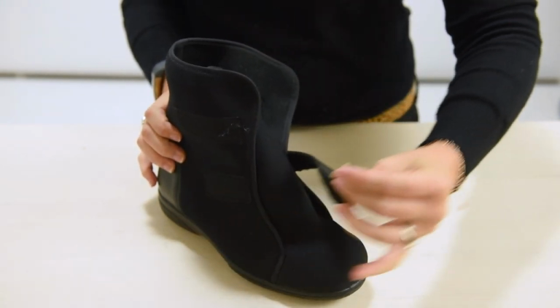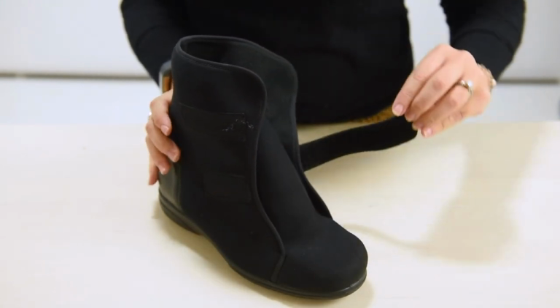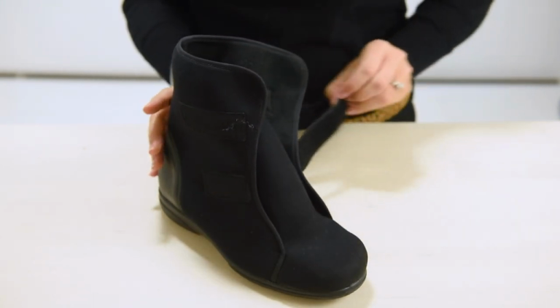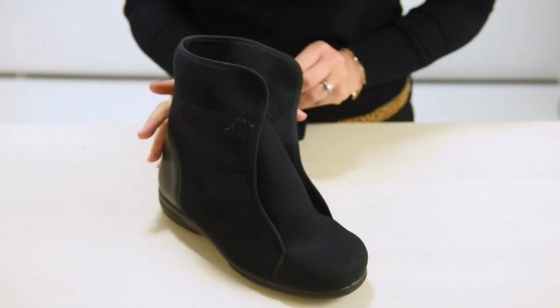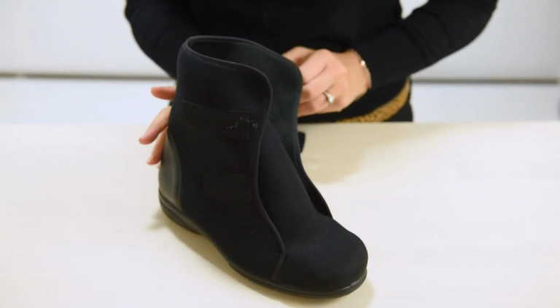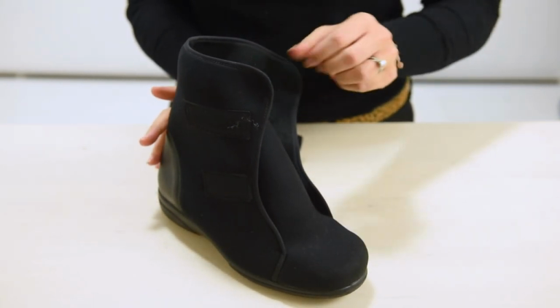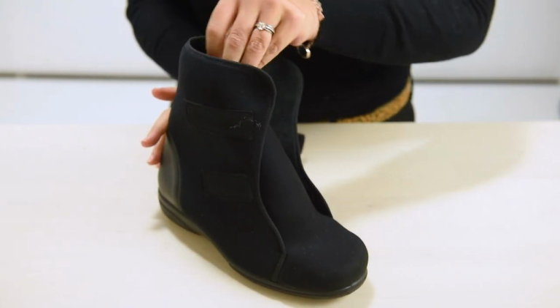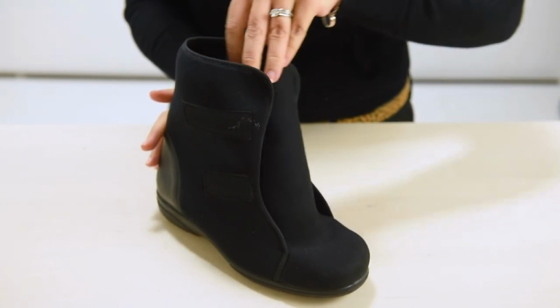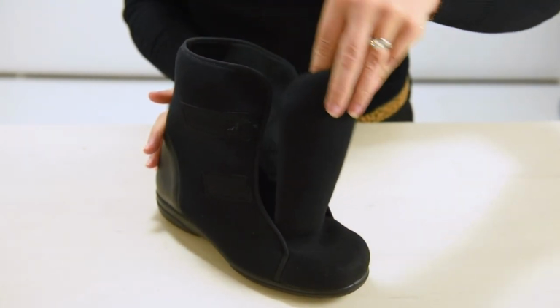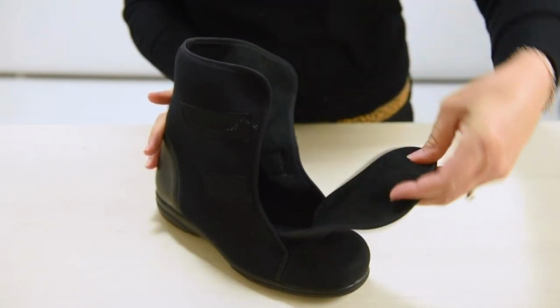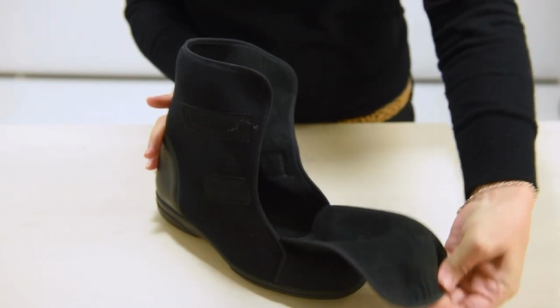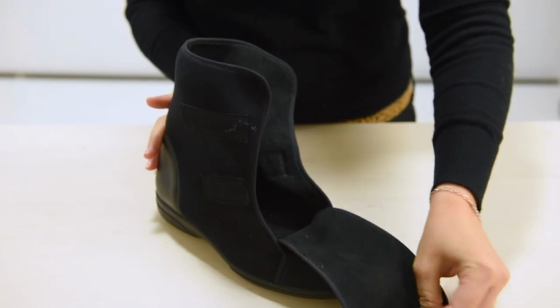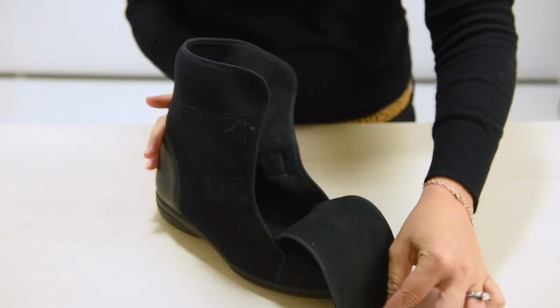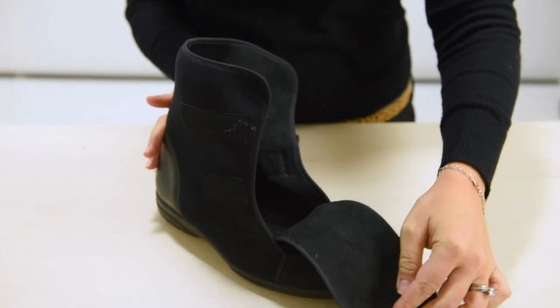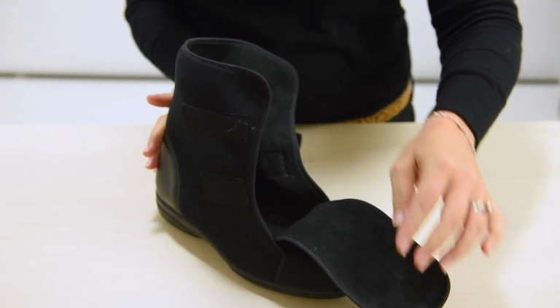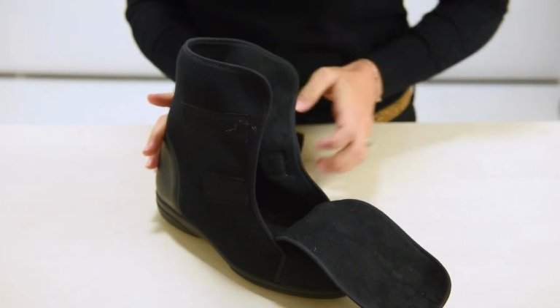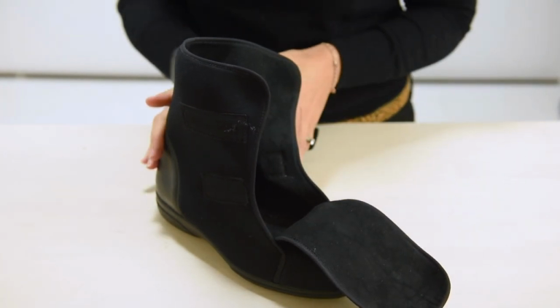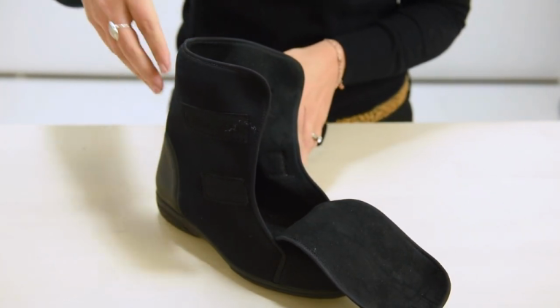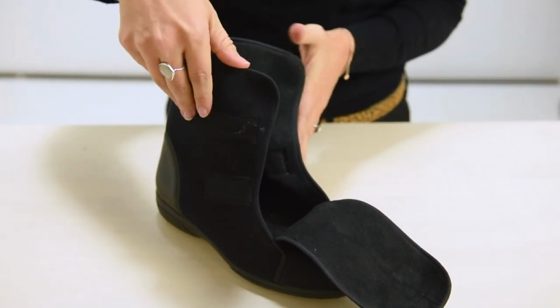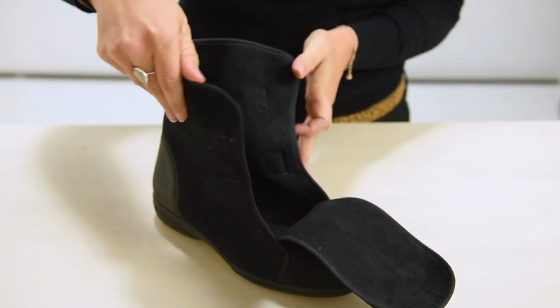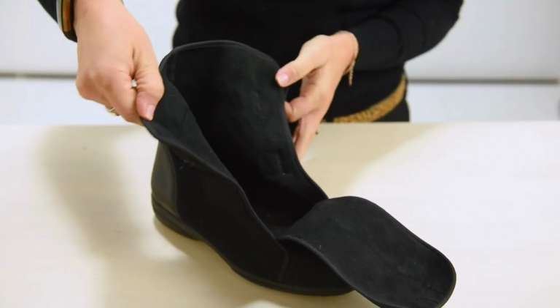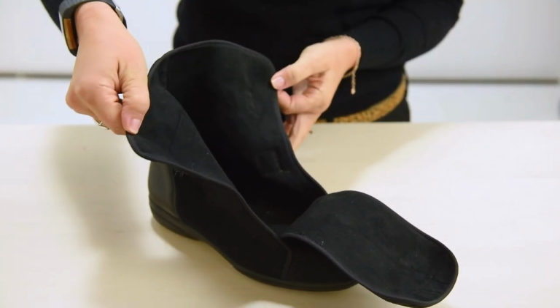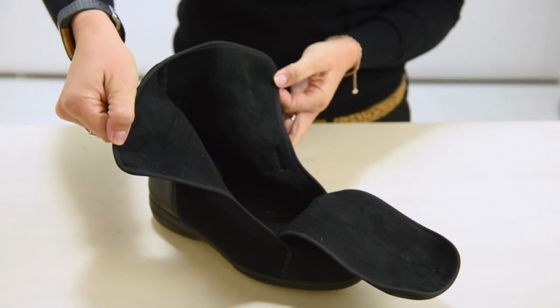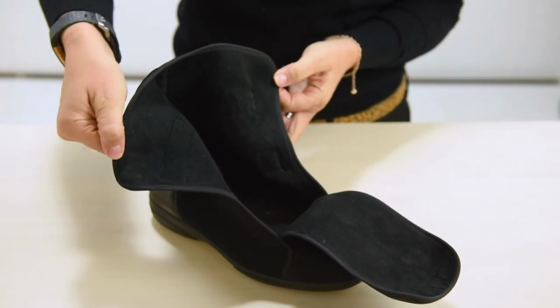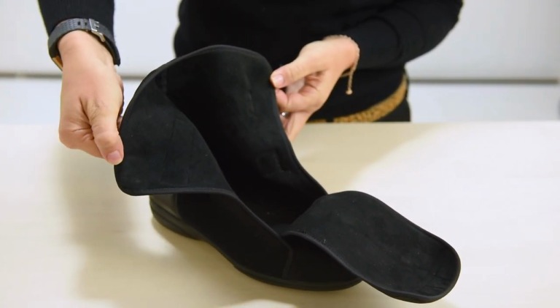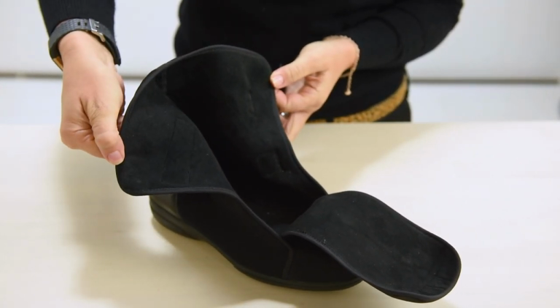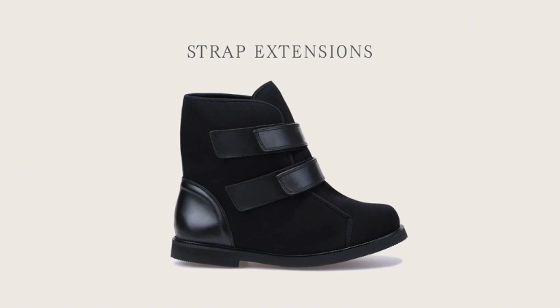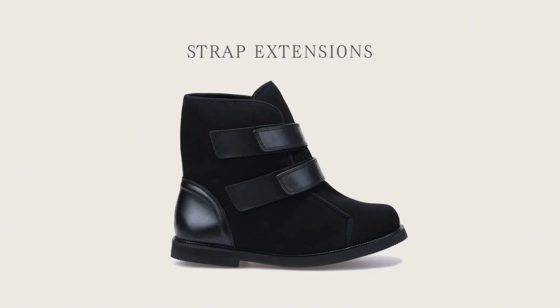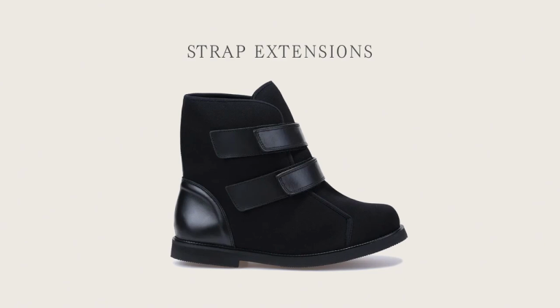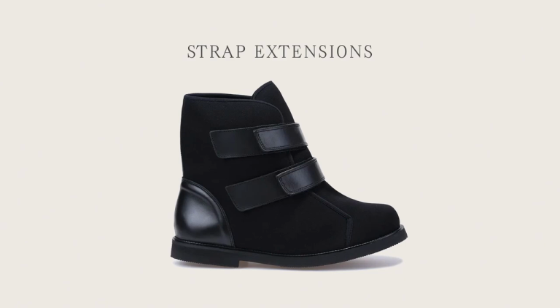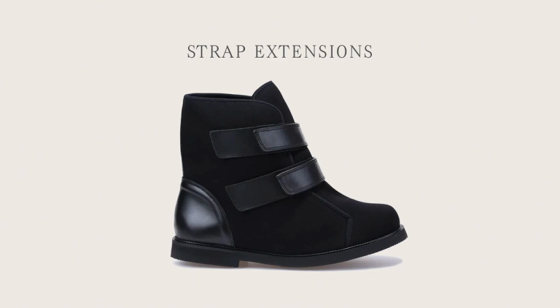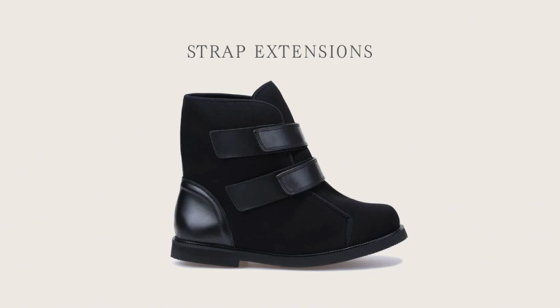Featuring two leather touch fastening straps, these styles can be easily adjusted to fit a range of ankle problems, and if you need extra adjustability, strap extensions are also available.